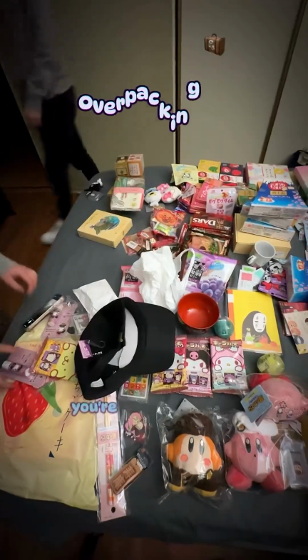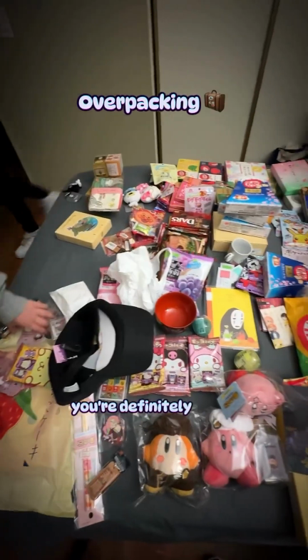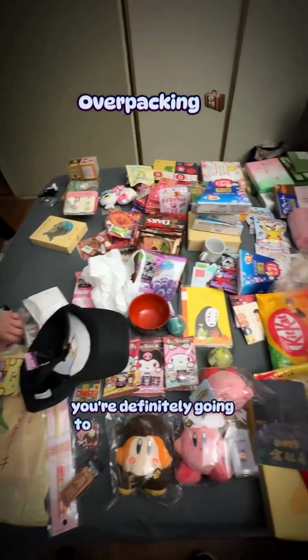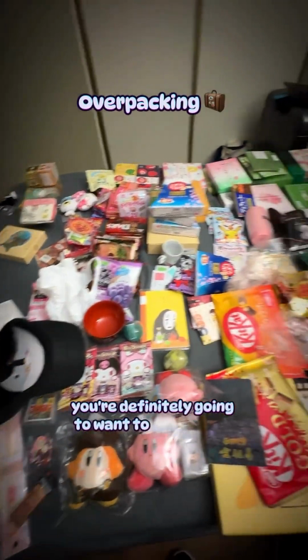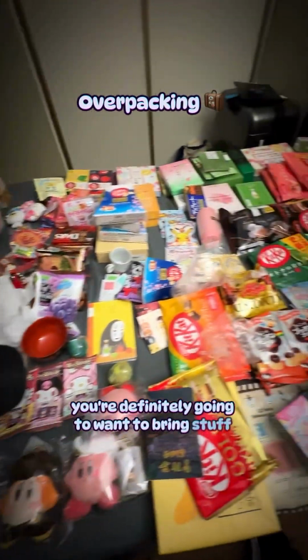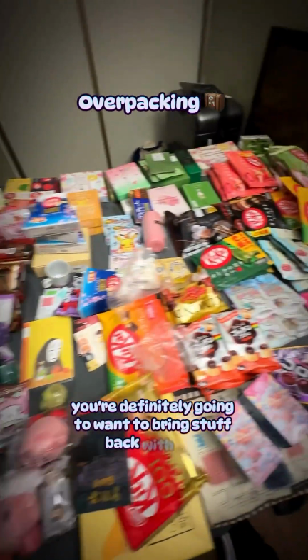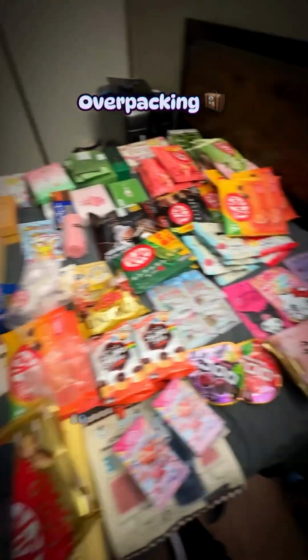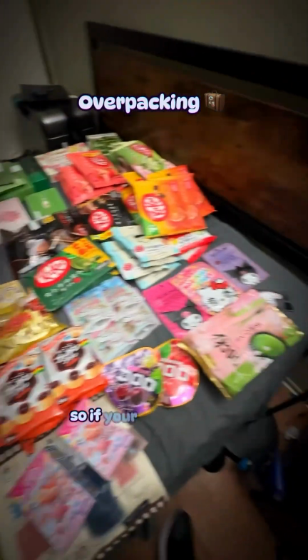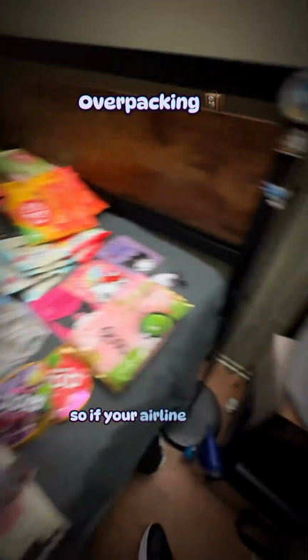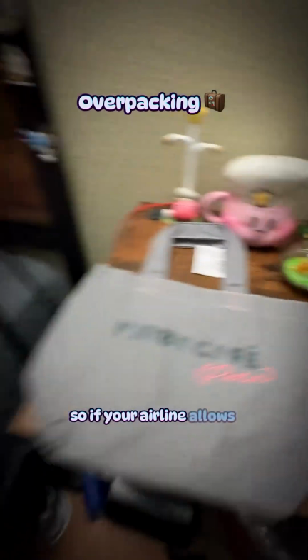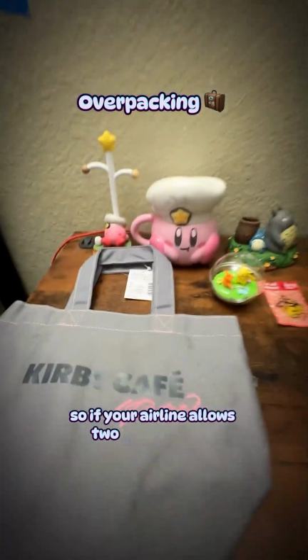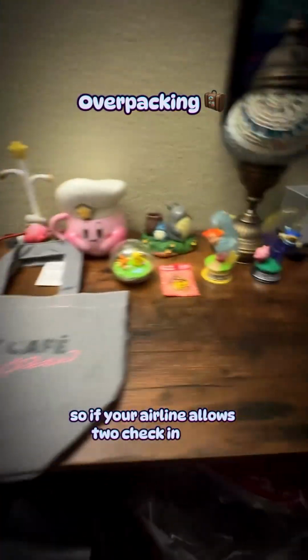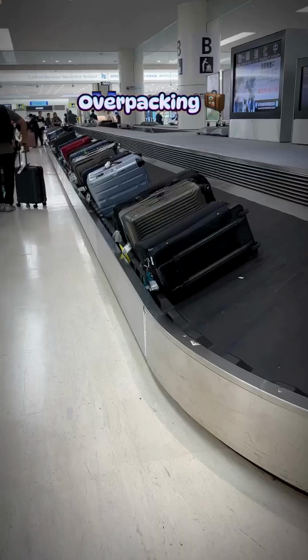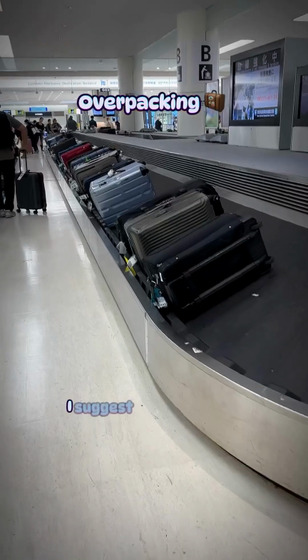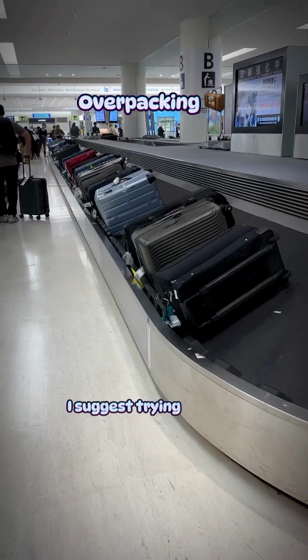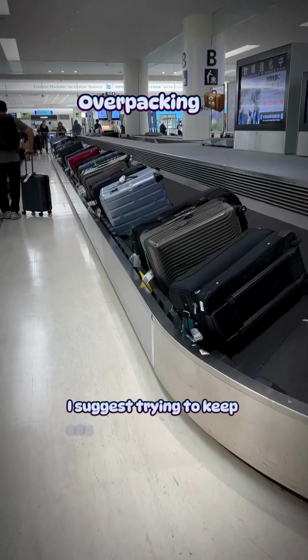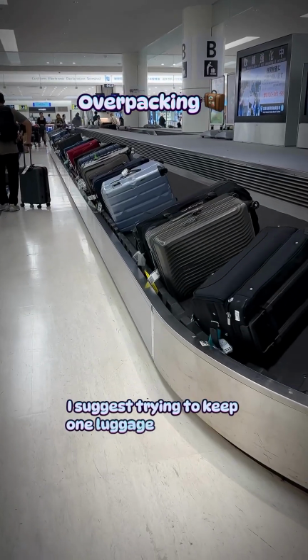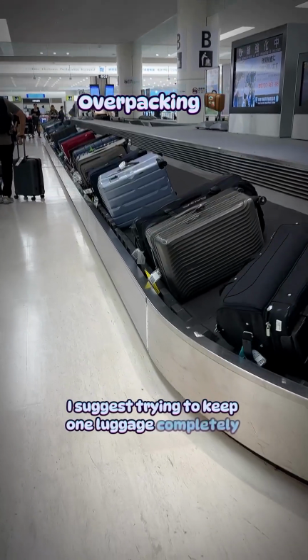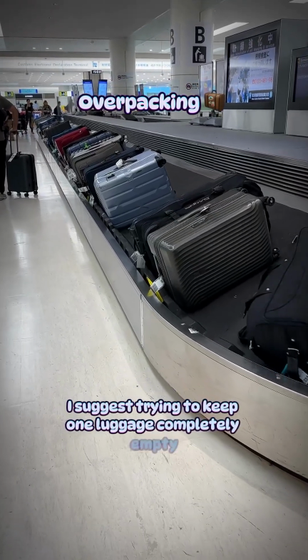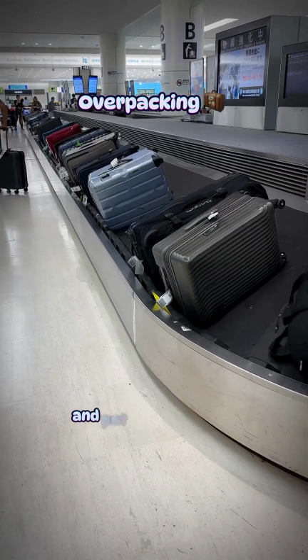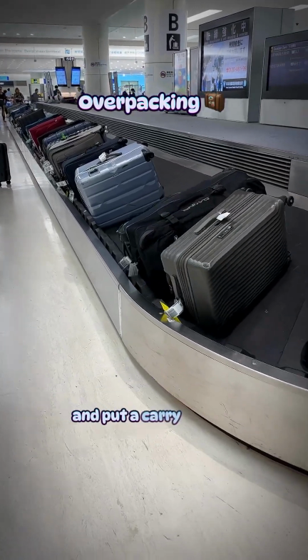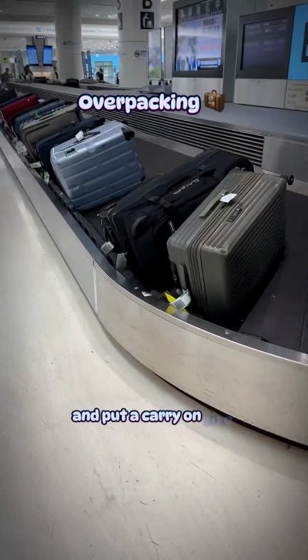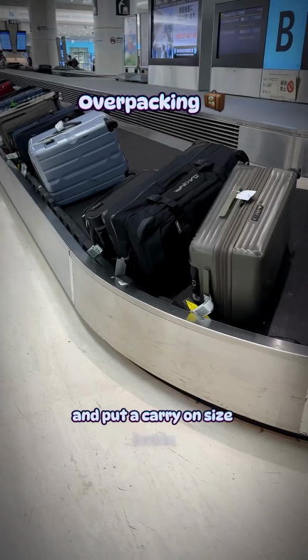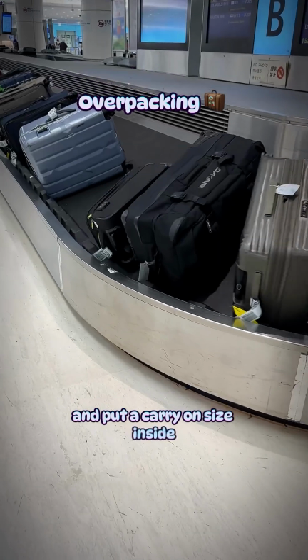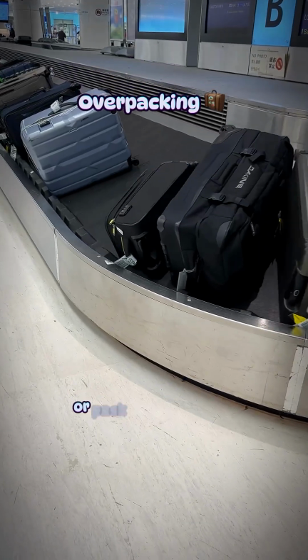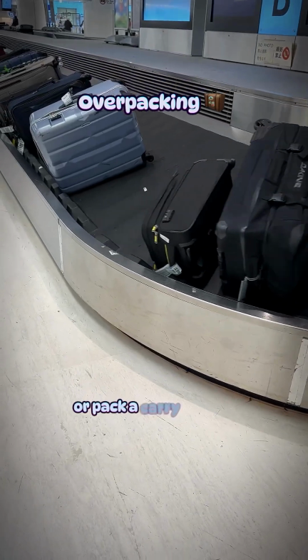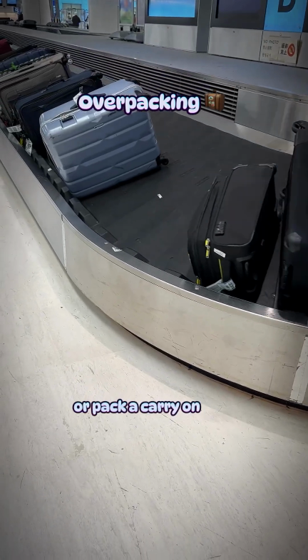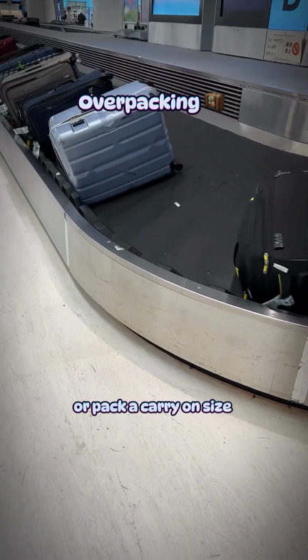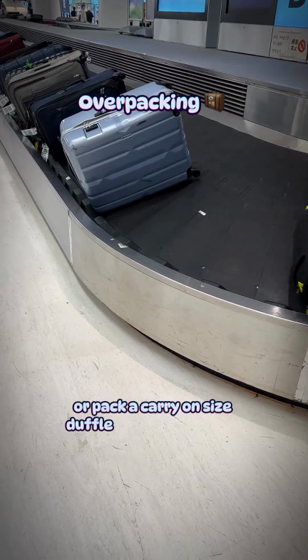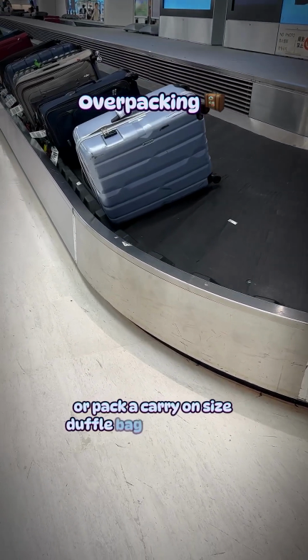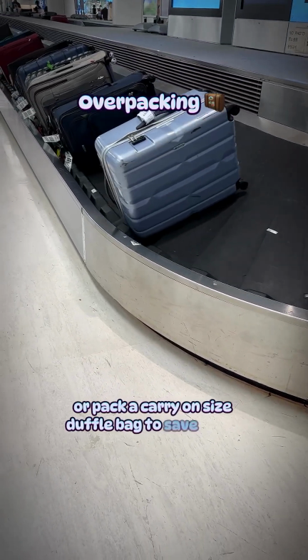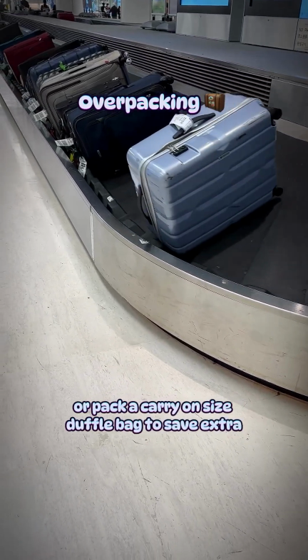You're definitely going to want to bring stuff back with you. So if your airline allows two check-in bags, I suggest trying to keep one luggage completely empty and put a carry-on size inside, or pack a carry-on size duffel bag to save extra space.